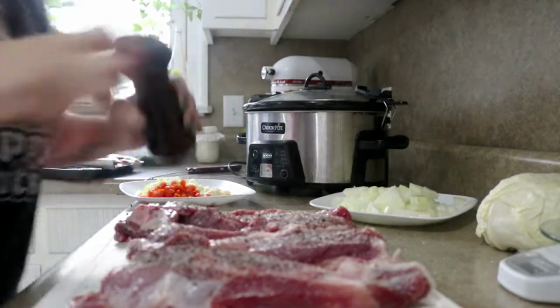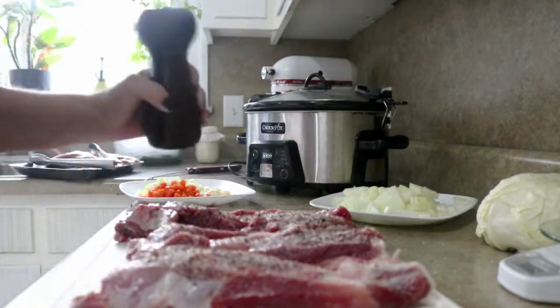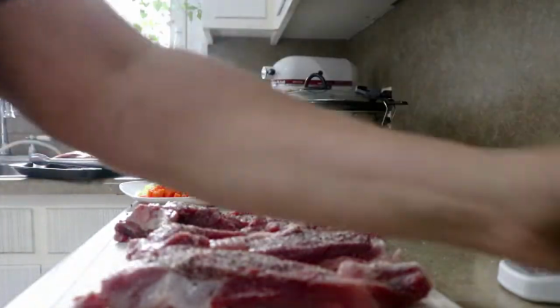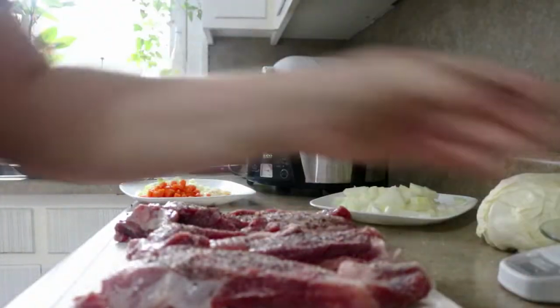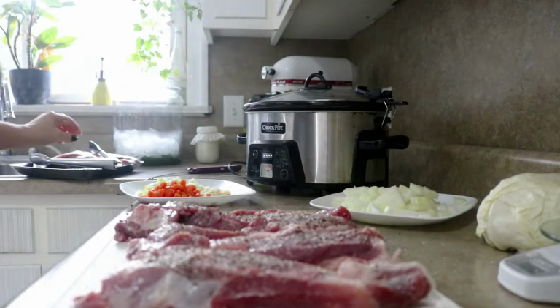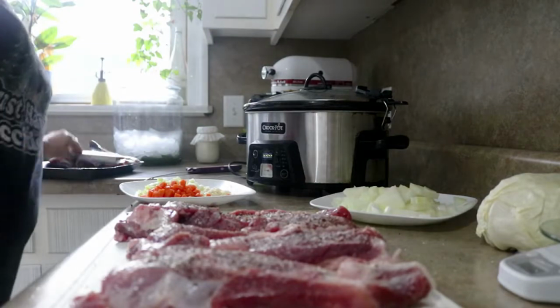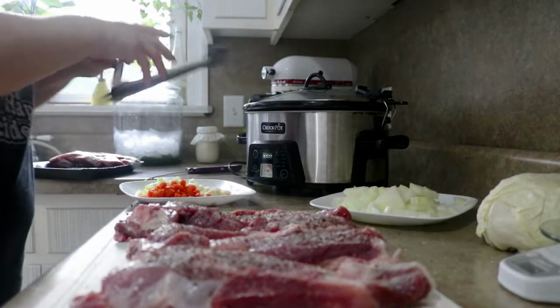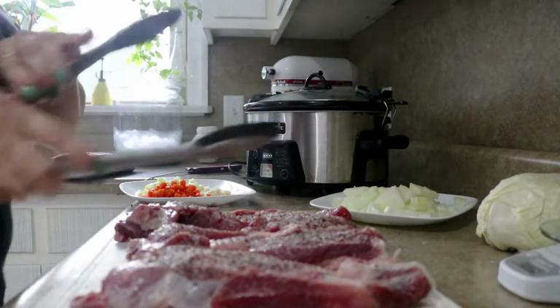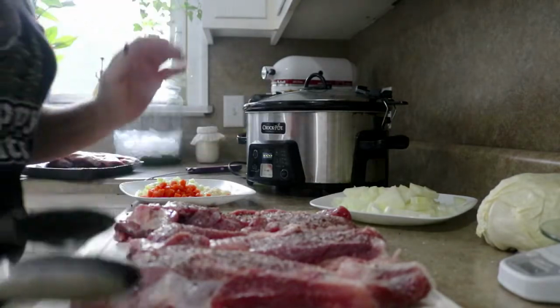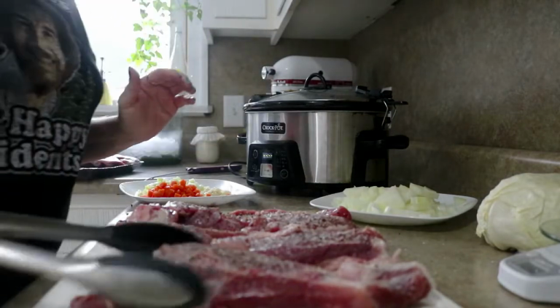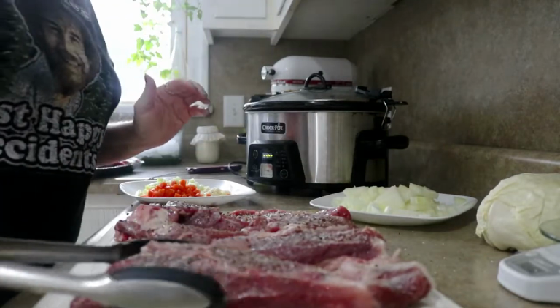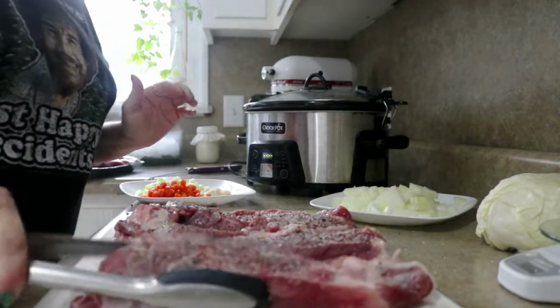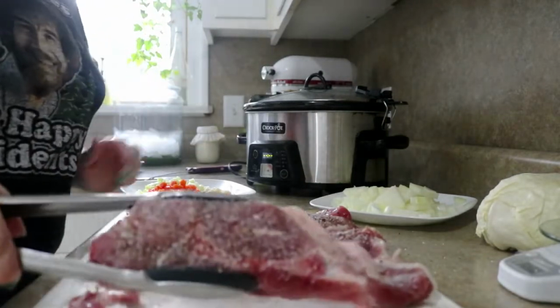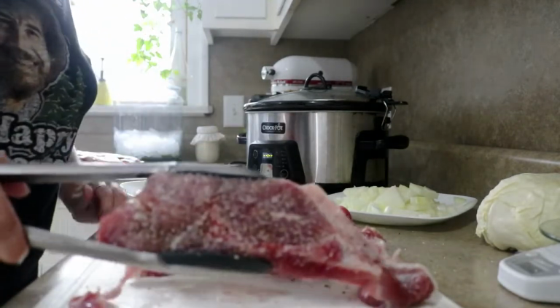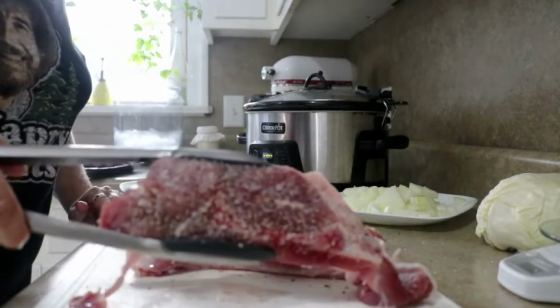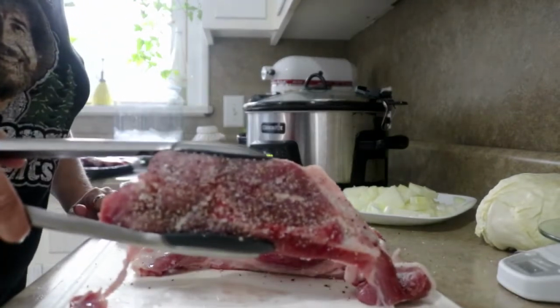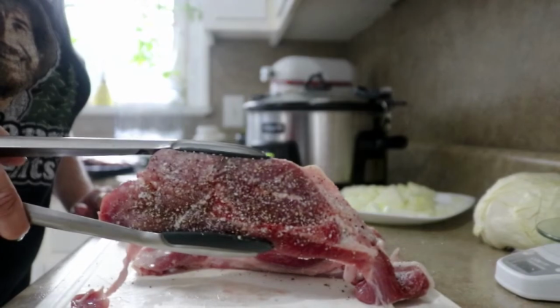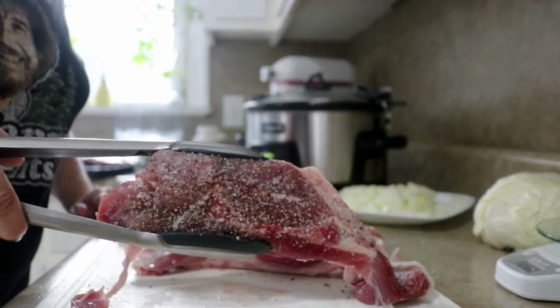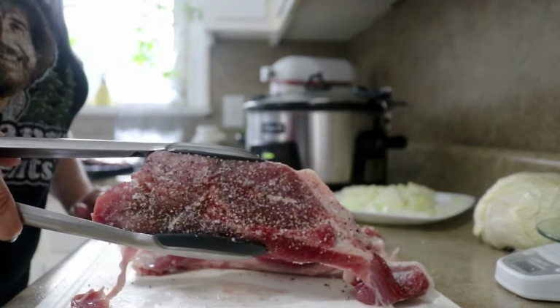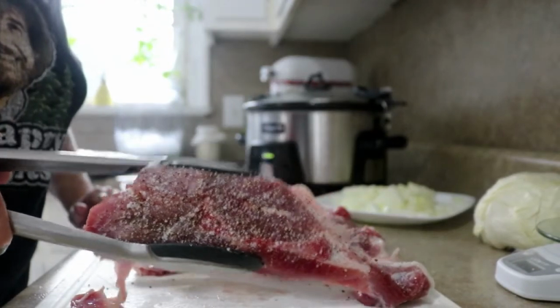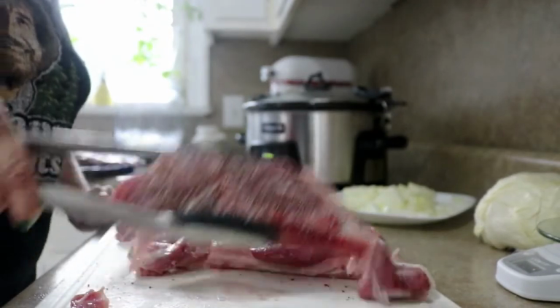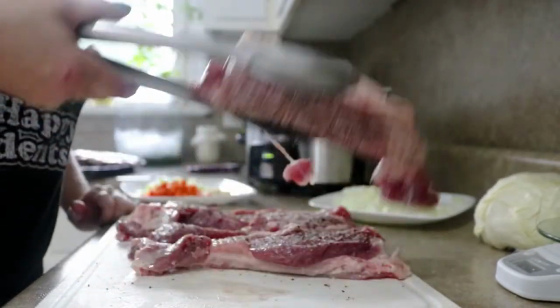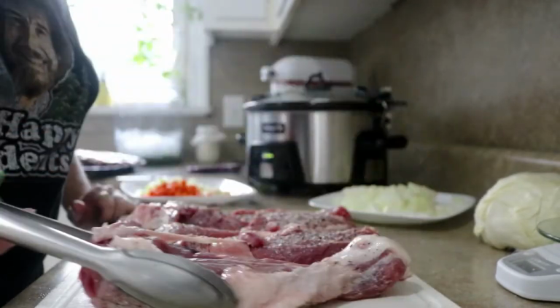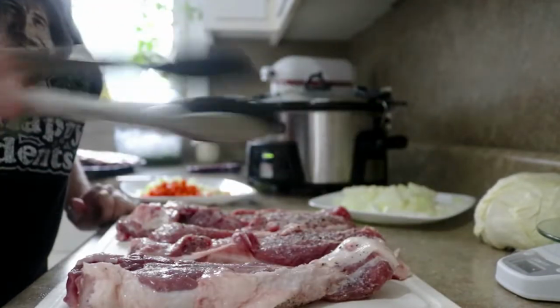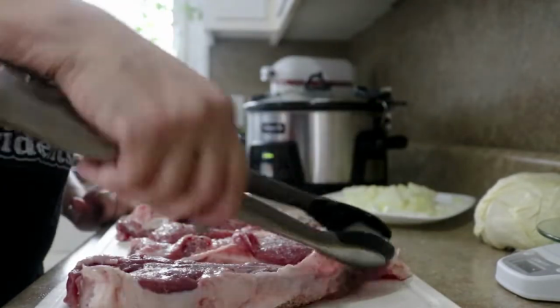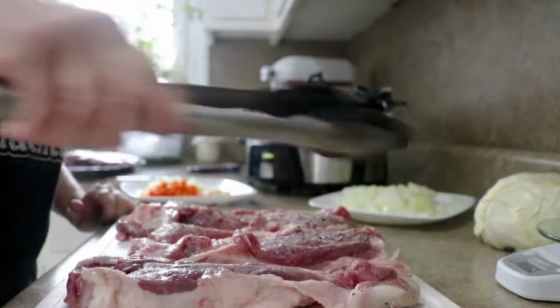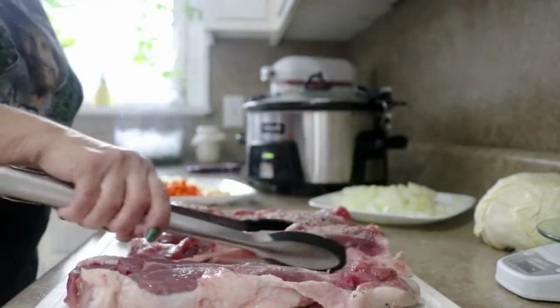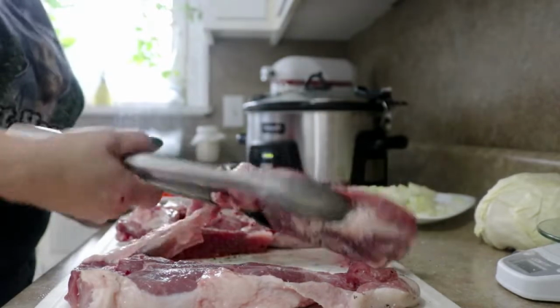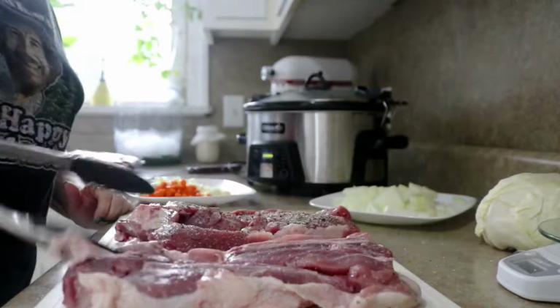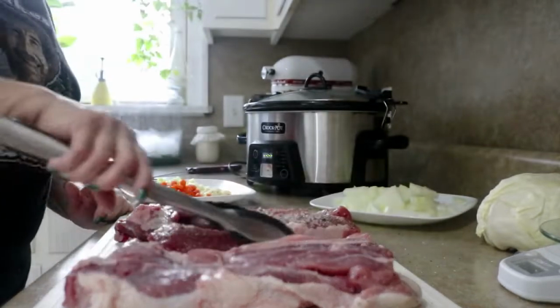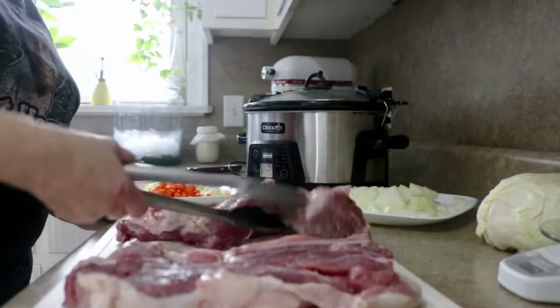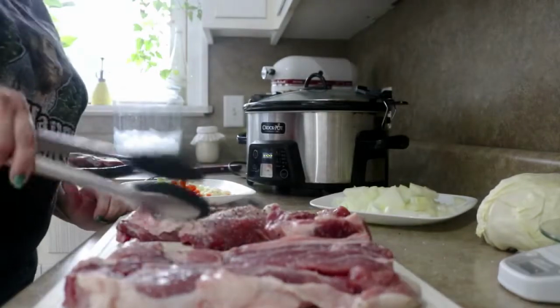Don't confuse these with short ribs — these are not short ribs. This is the amount of seasoning you want to see. You do want to be aggressive. These are pretty thick pieces, so they can handle it.